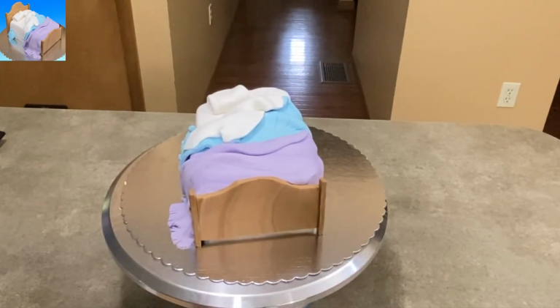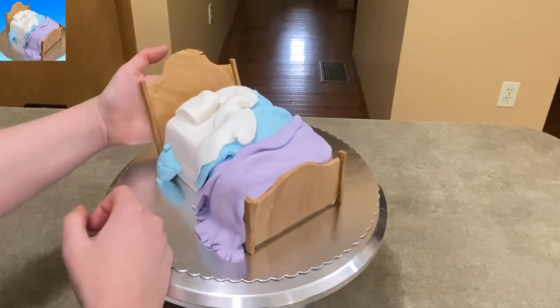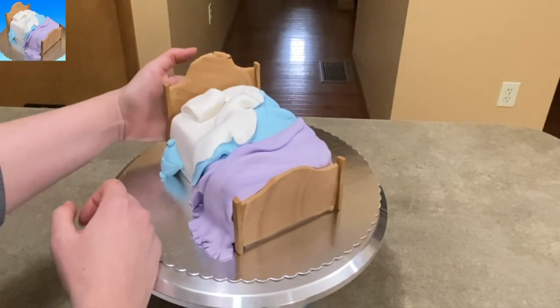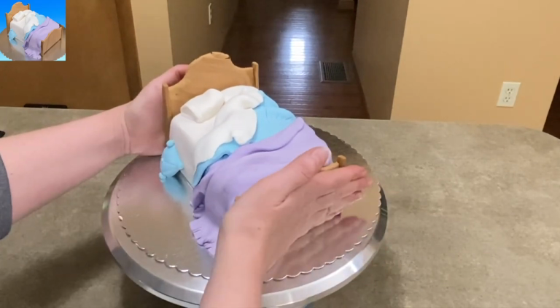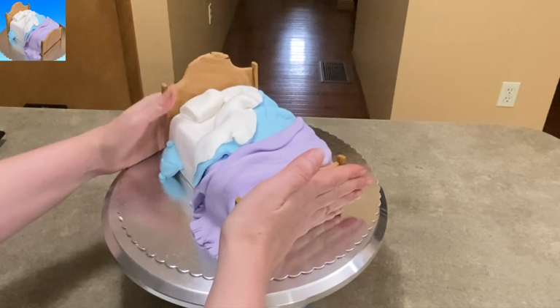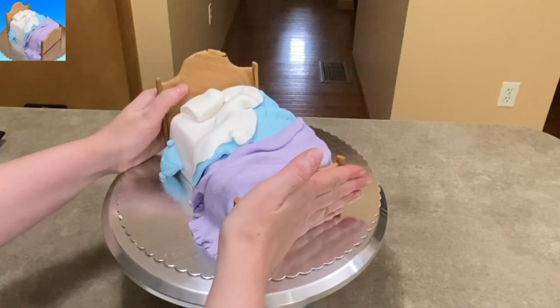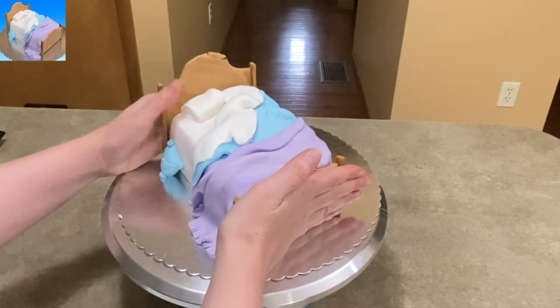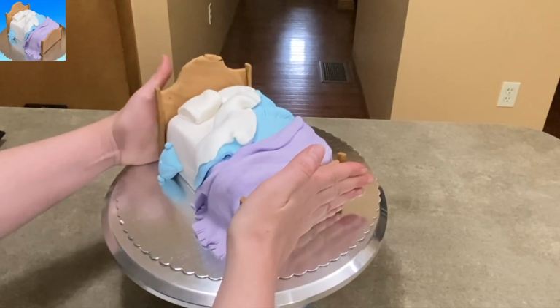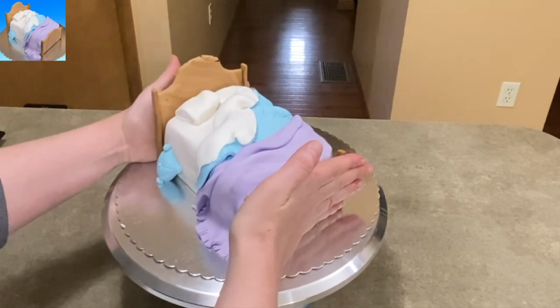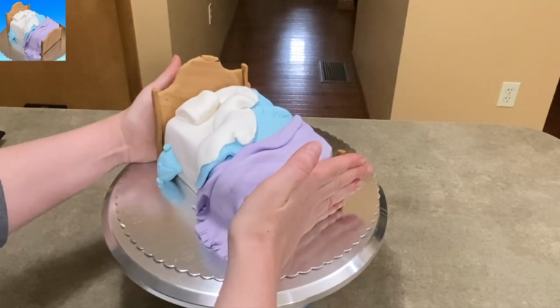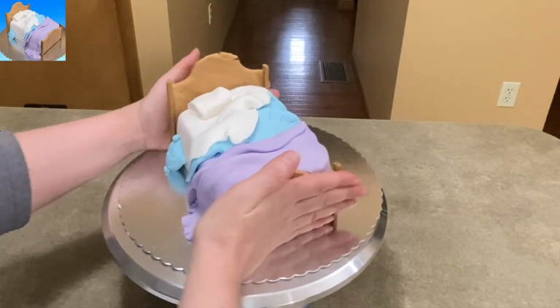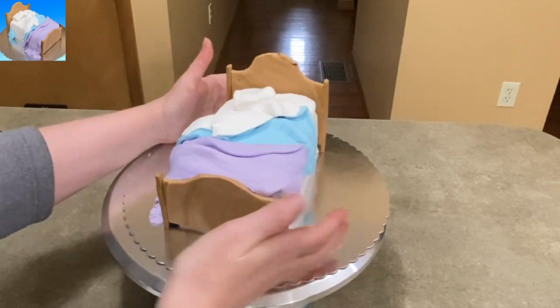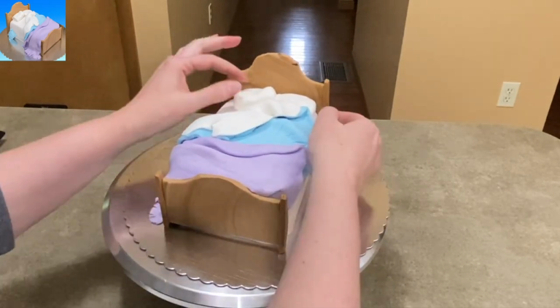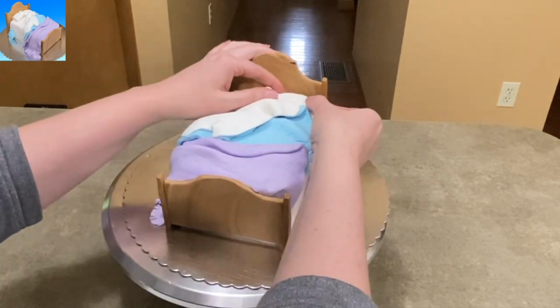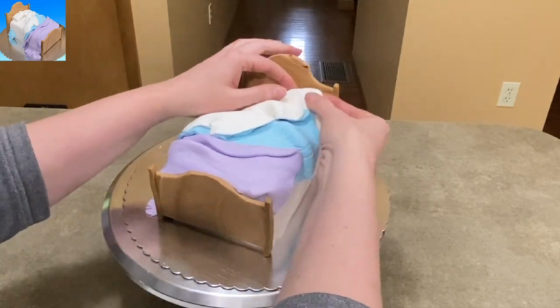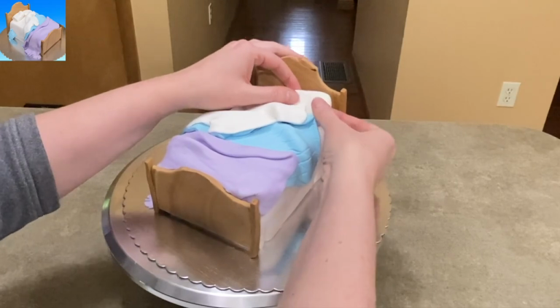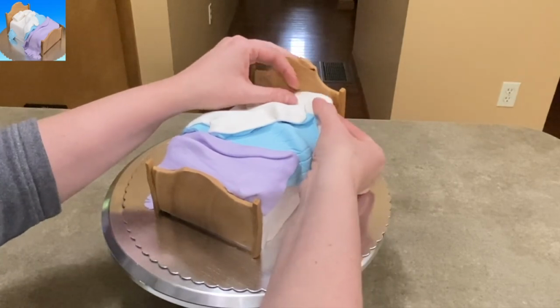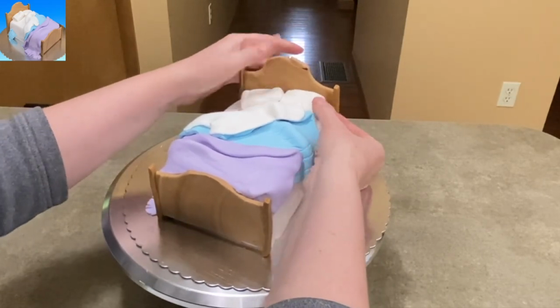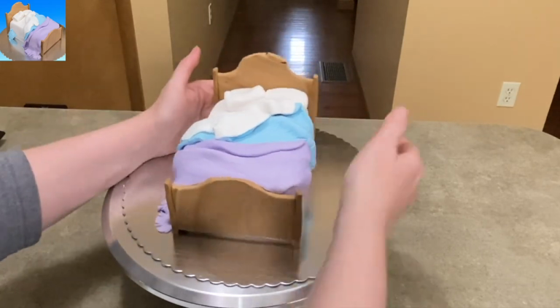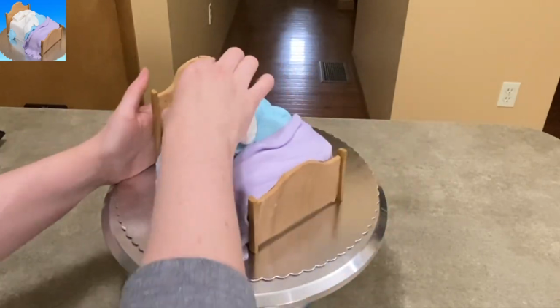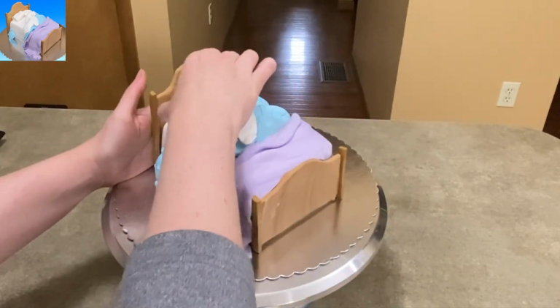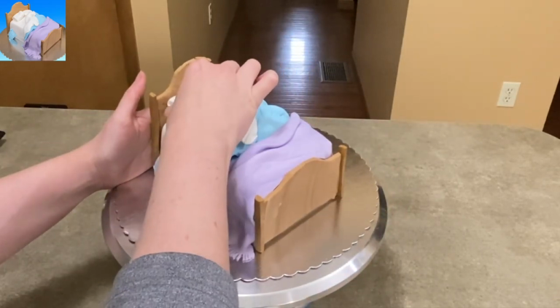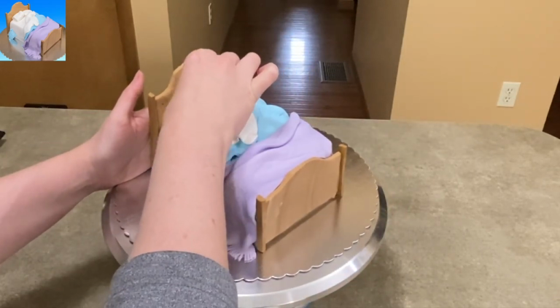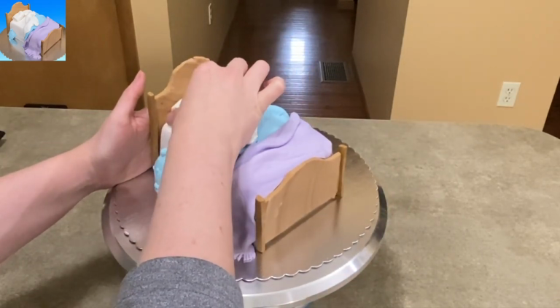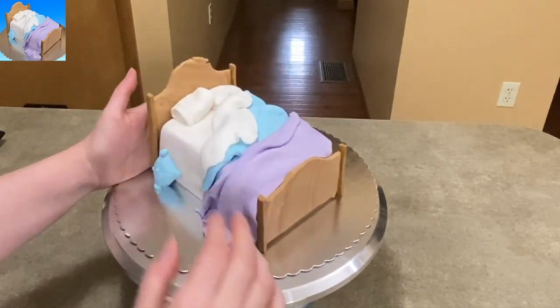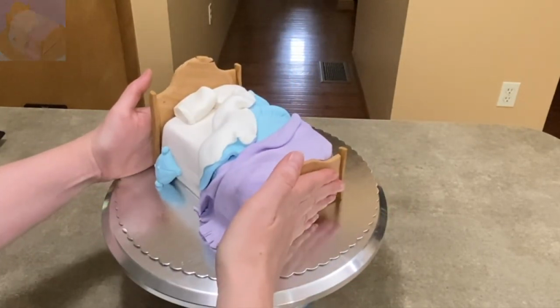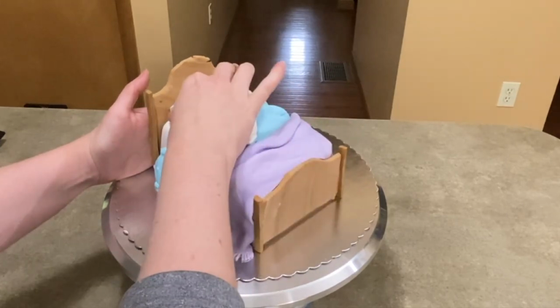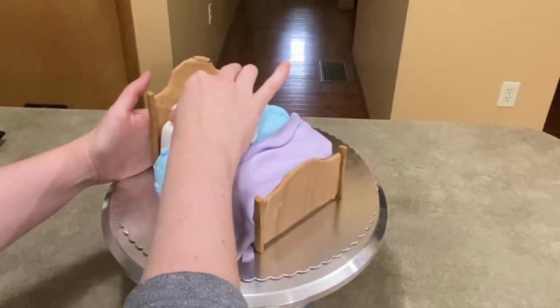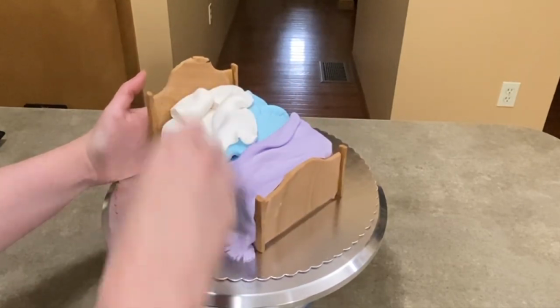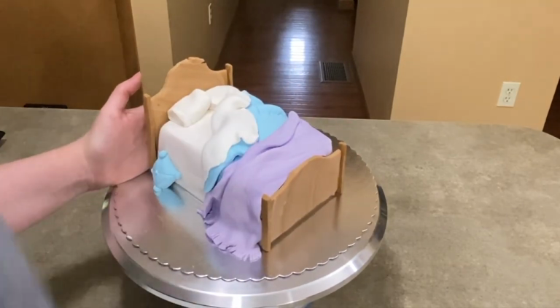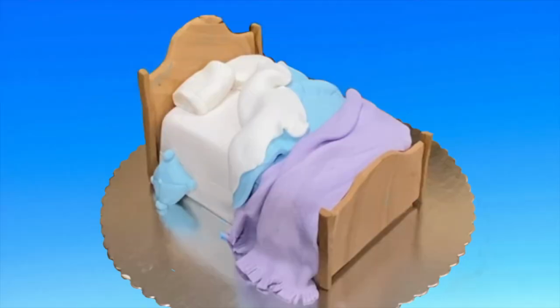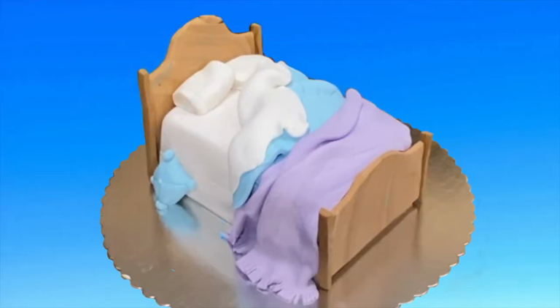Just make sure when you place it, if you do have a bit of a raise off of the ground, that you have it at that height. I'm putting the headboard on as well. I'm going to have to adjust my pillows a little bit because now that the headboard is on, I want them to sit a little bit nicer. And that's it.